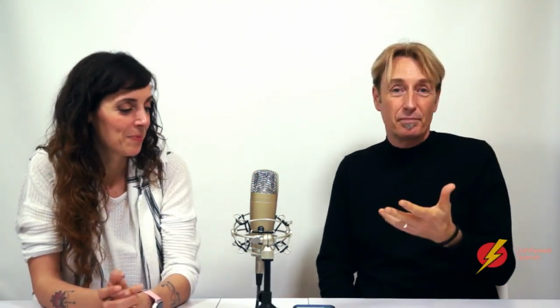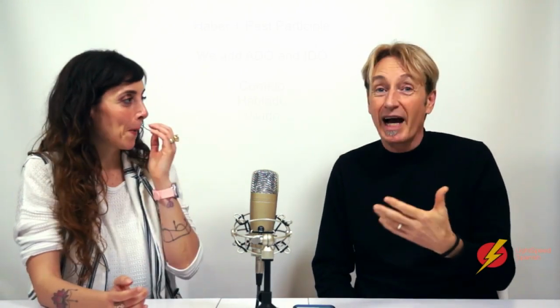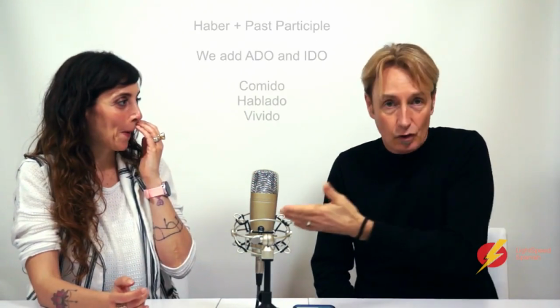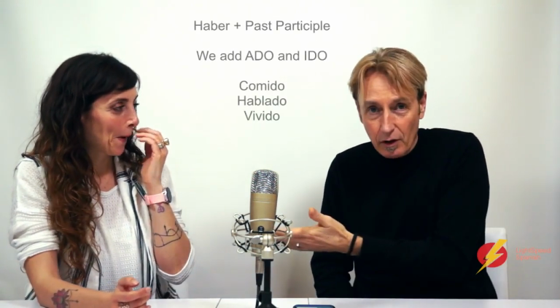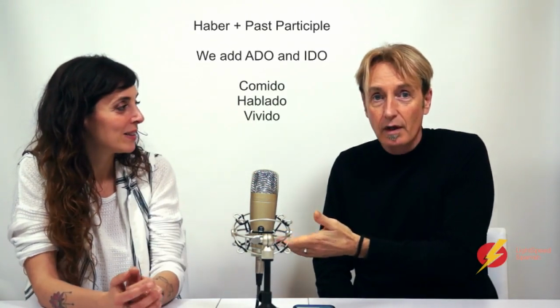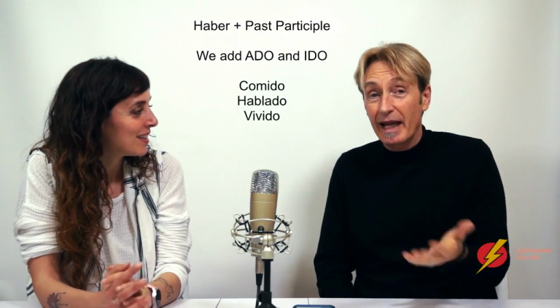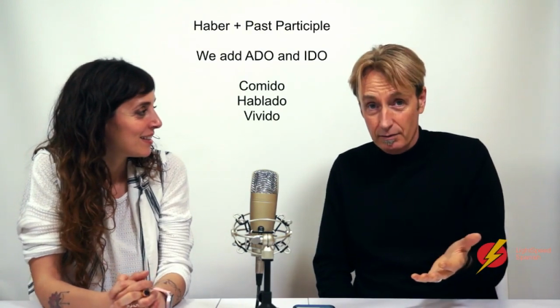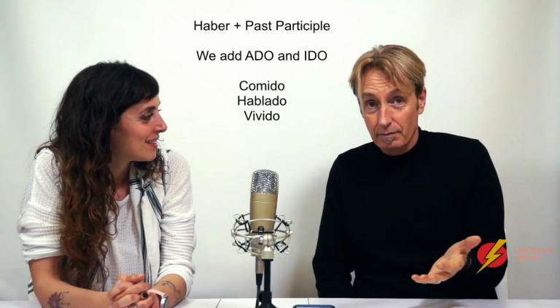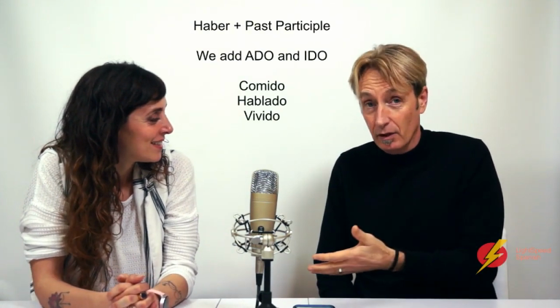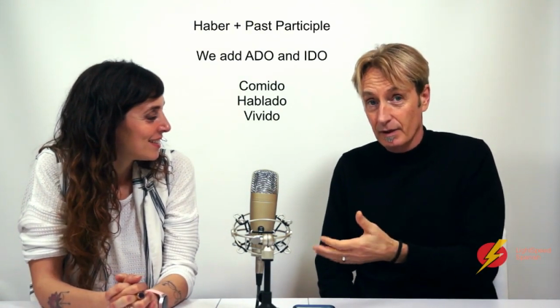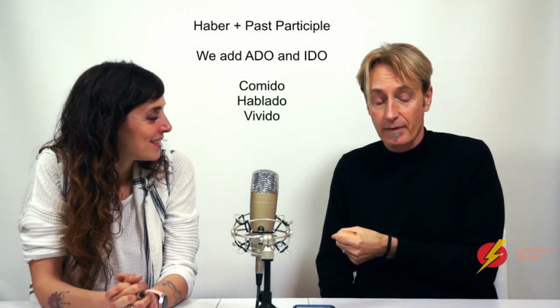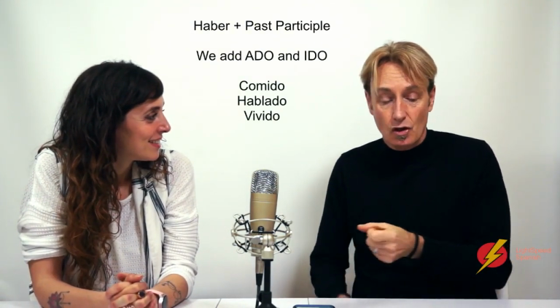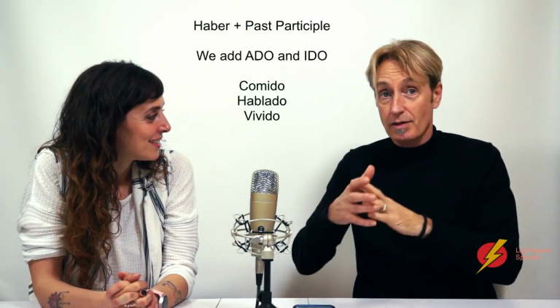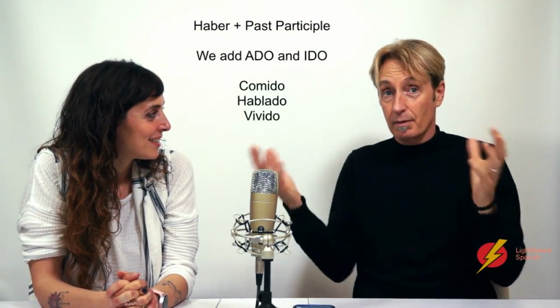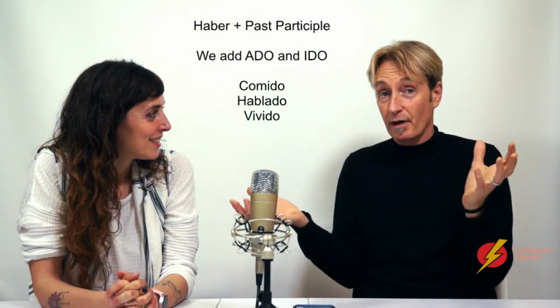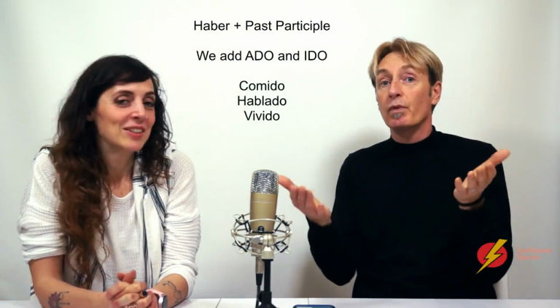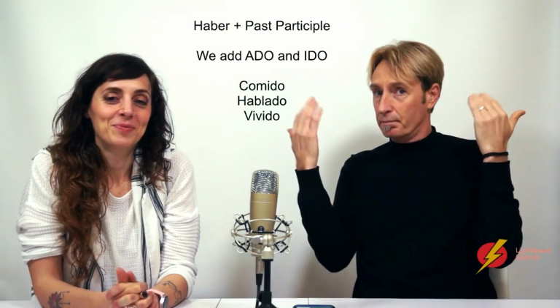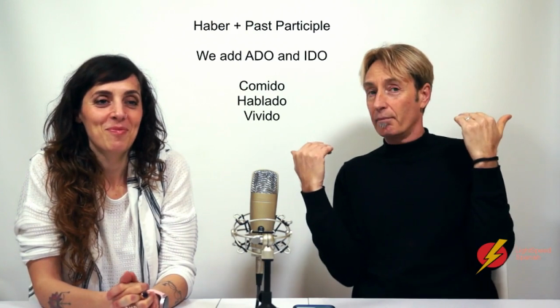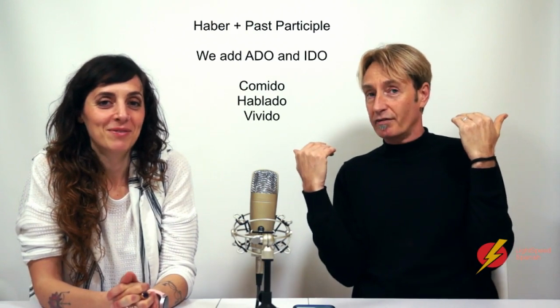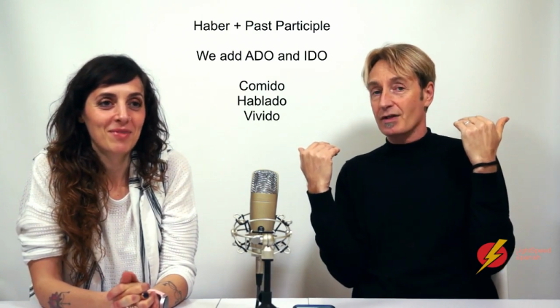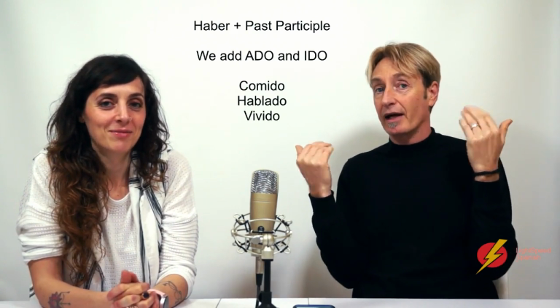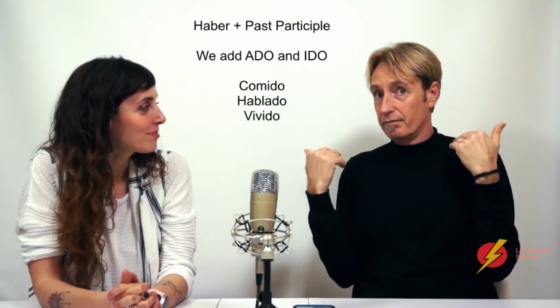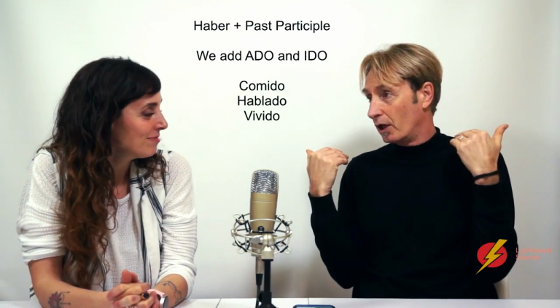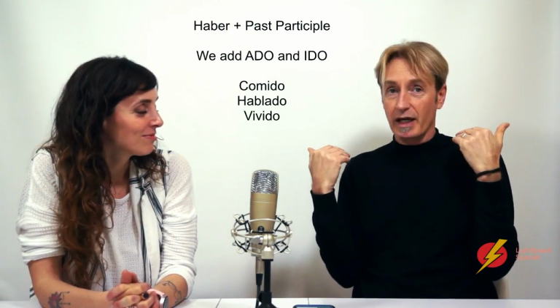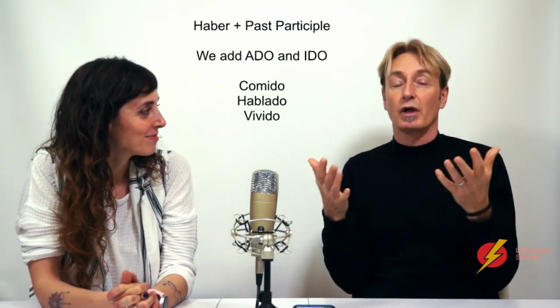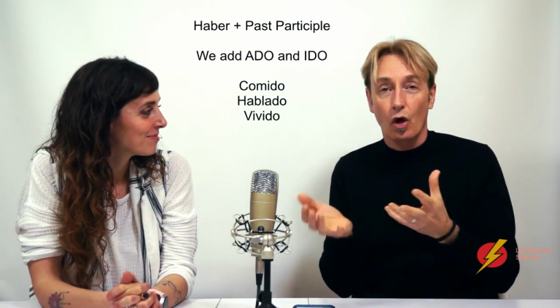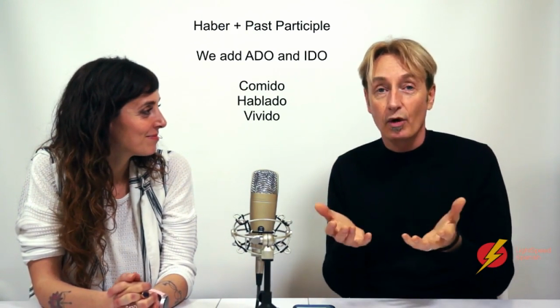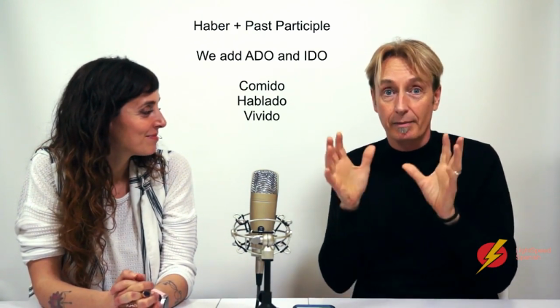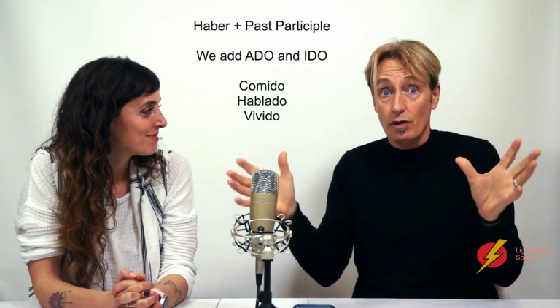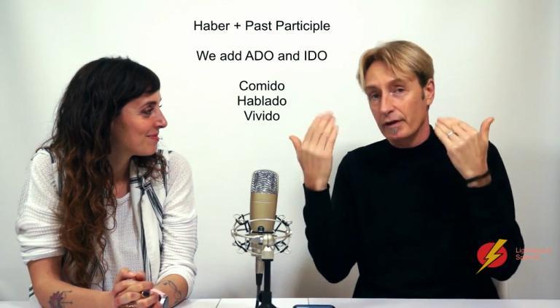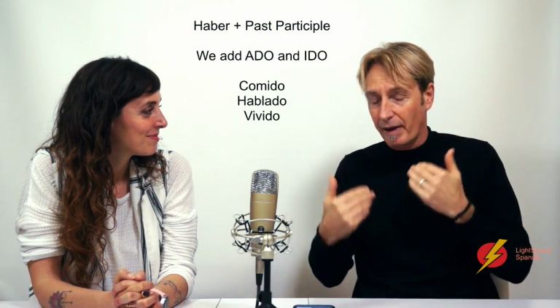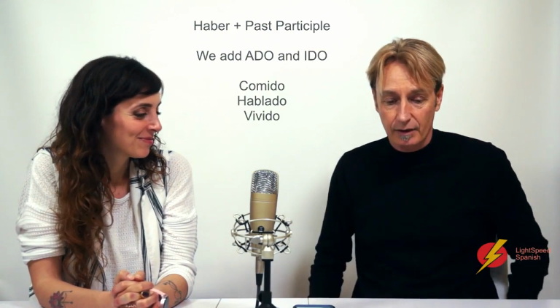Typically: ha comido, hablado, vivido. So that's the present perfect. We've got videocasts about that from earlier, so if you want to know a bit more detail about the structure, look back.